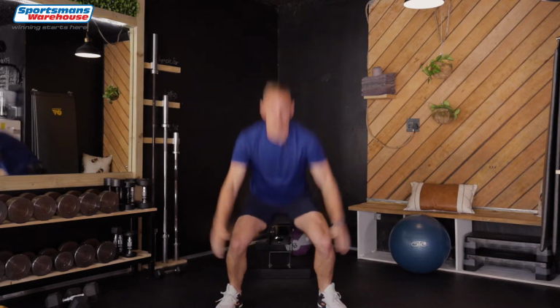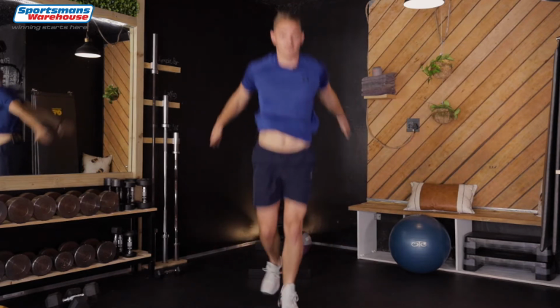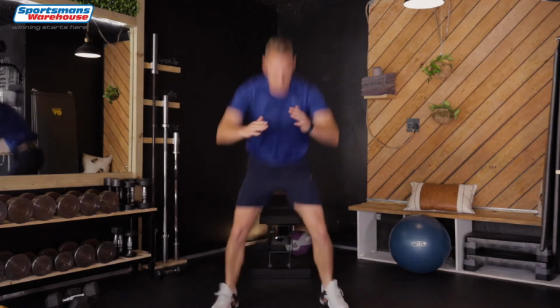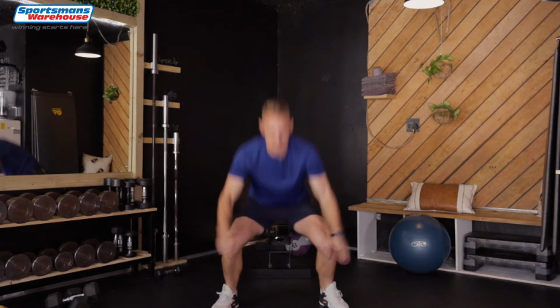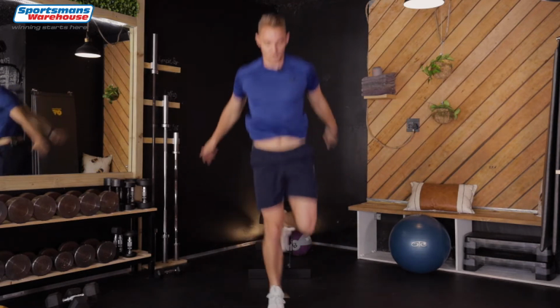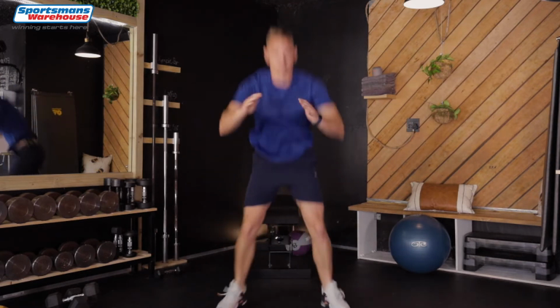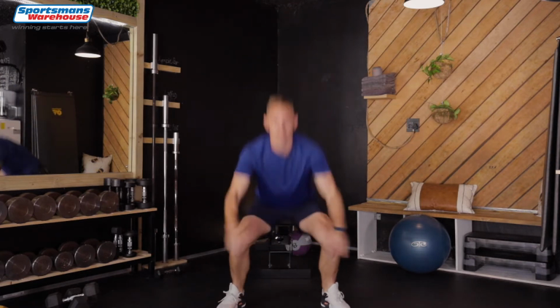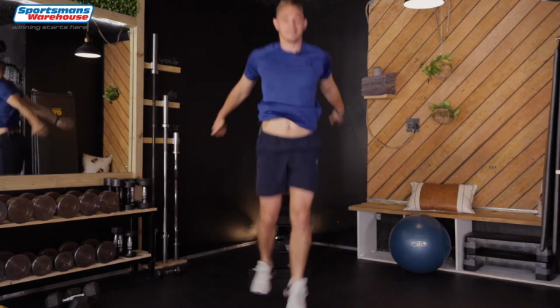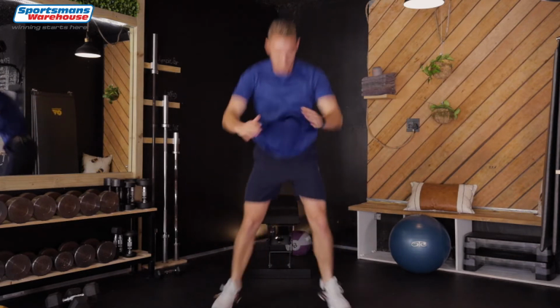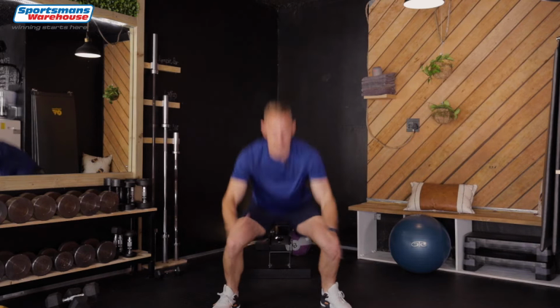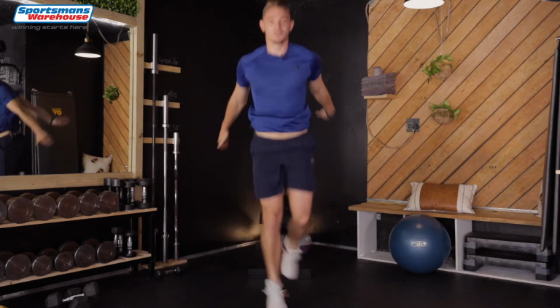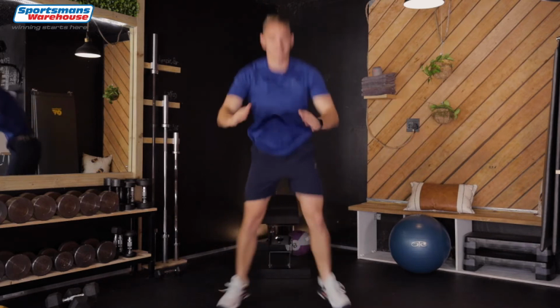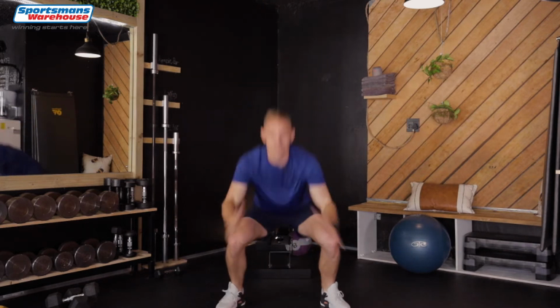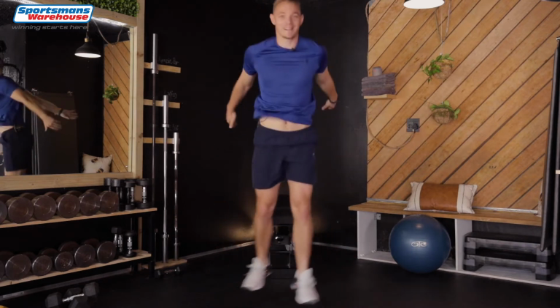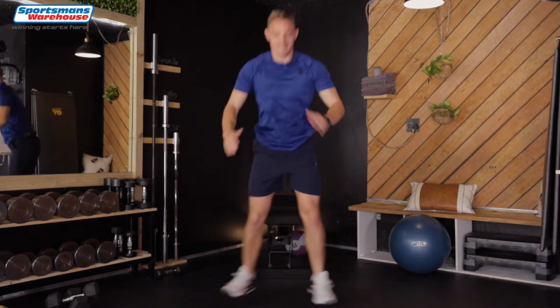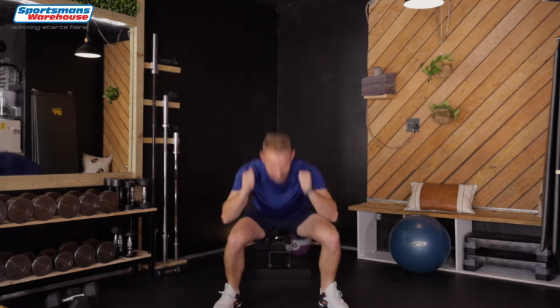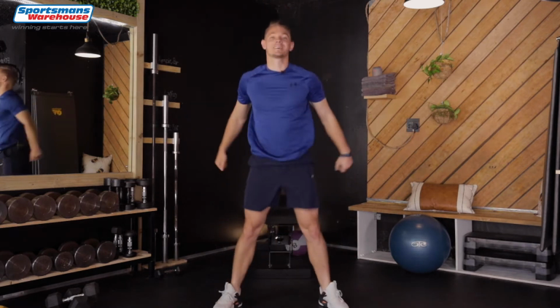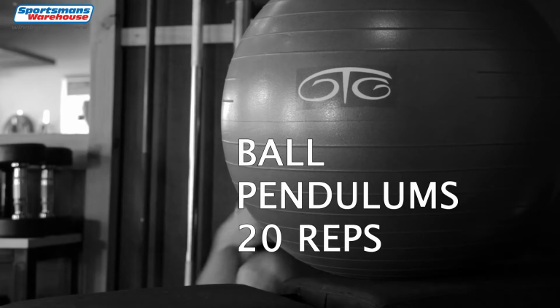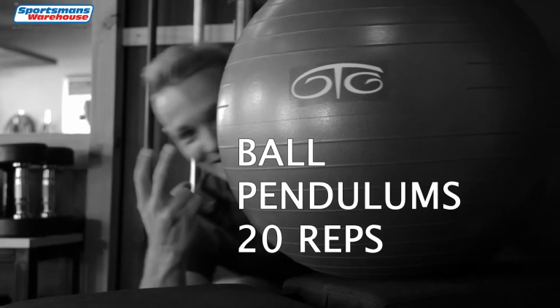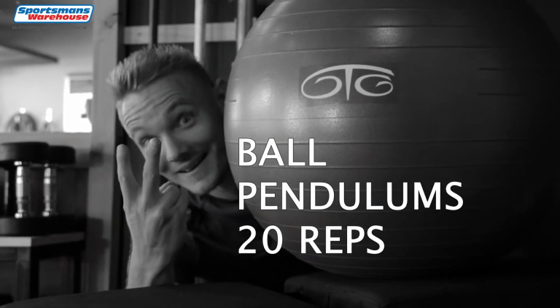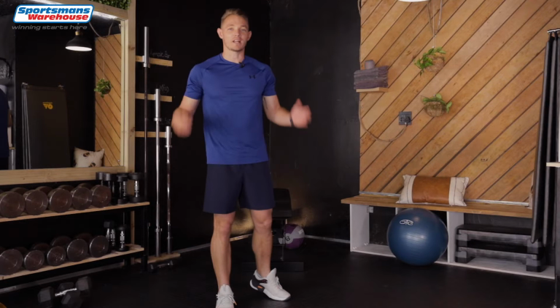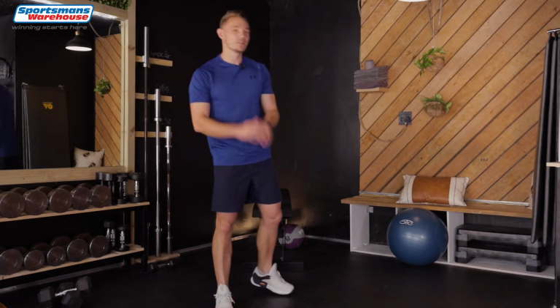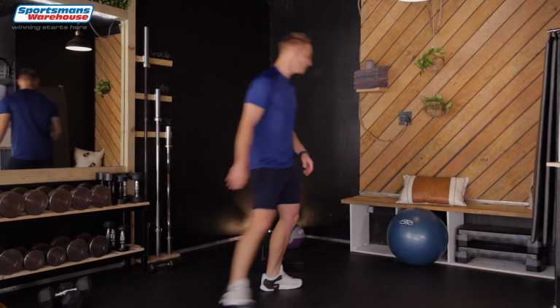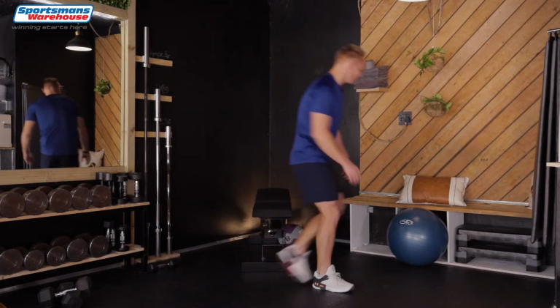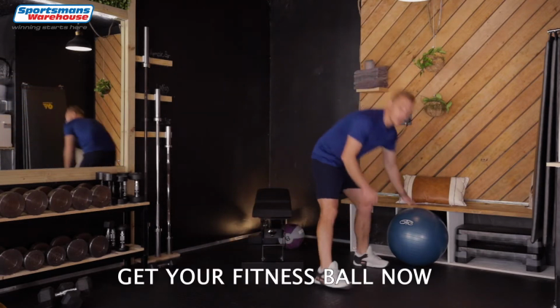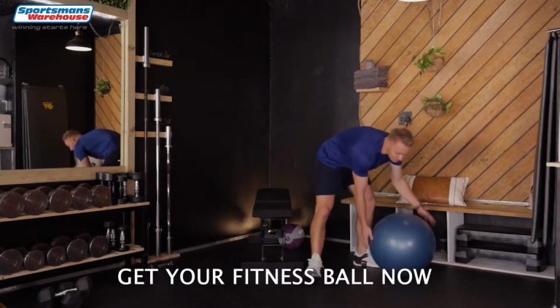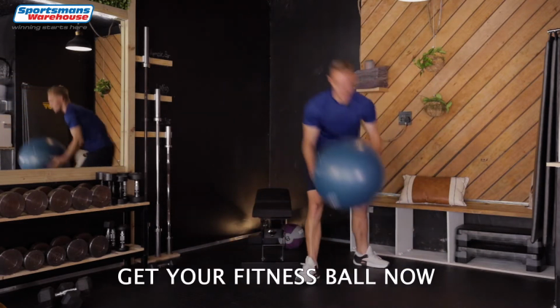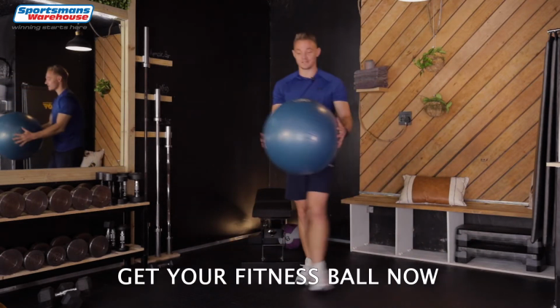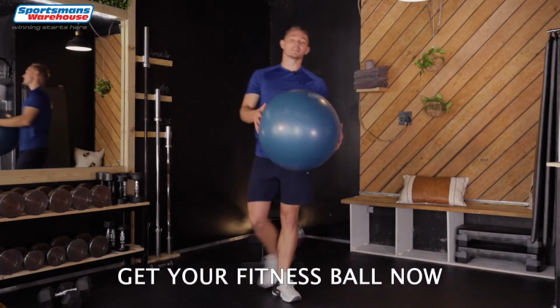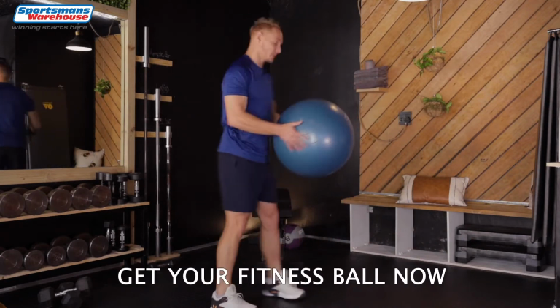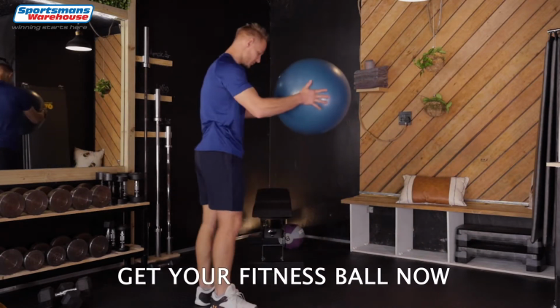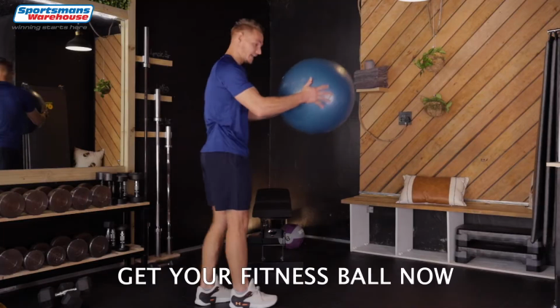Last five, four, three, two, last one. Right, up next you need a ball. I got mine from Sports & Swearers. So we're gonna go on to one leg.